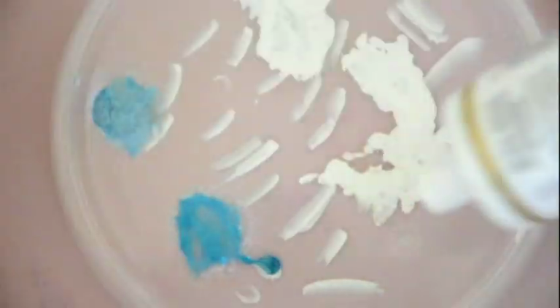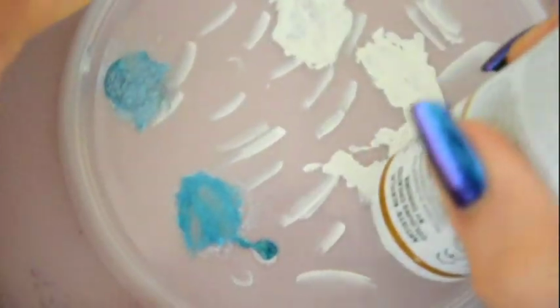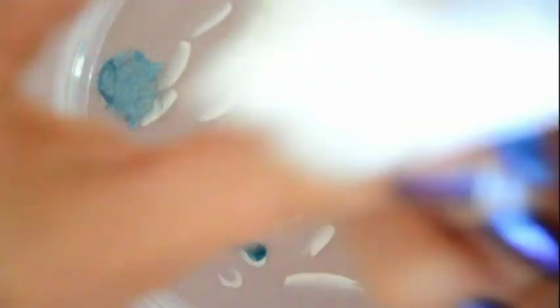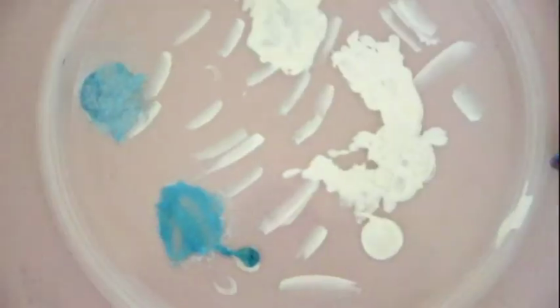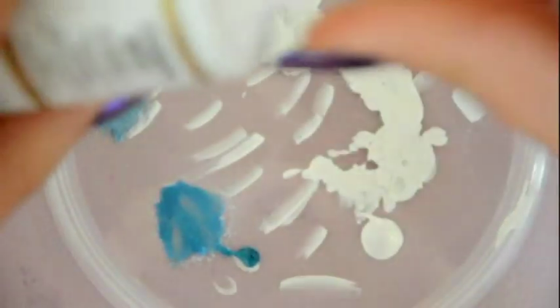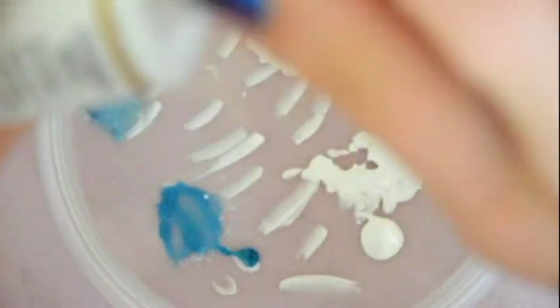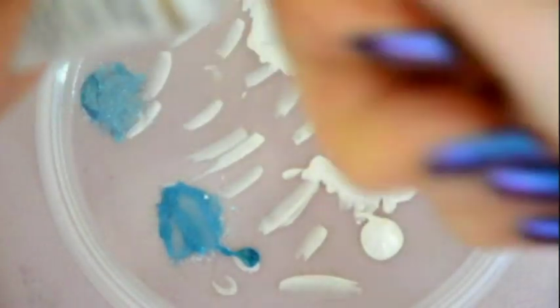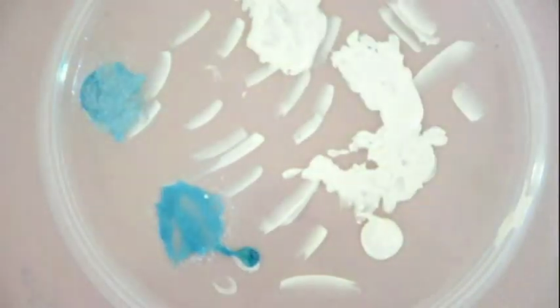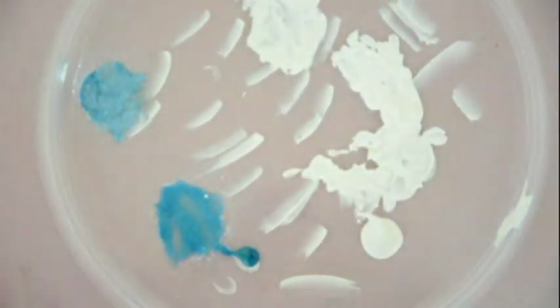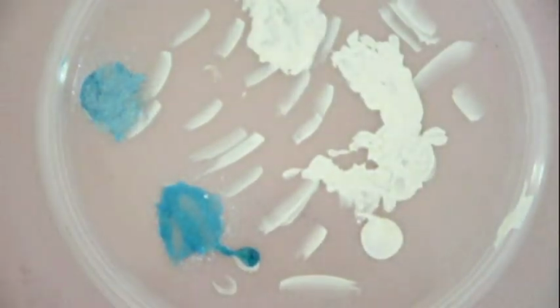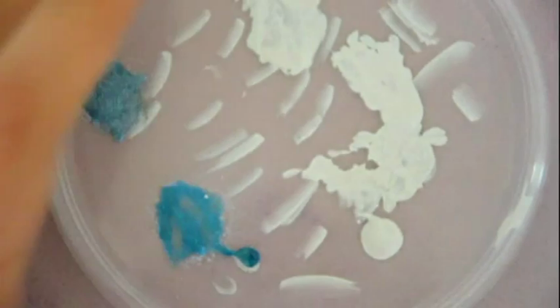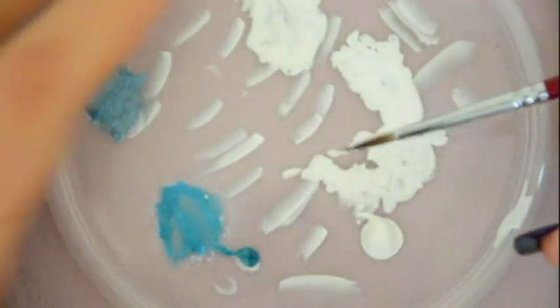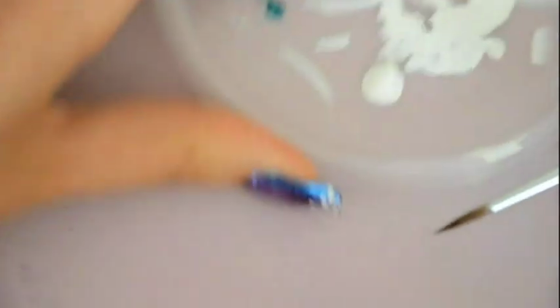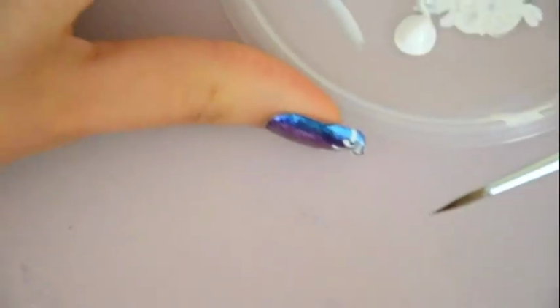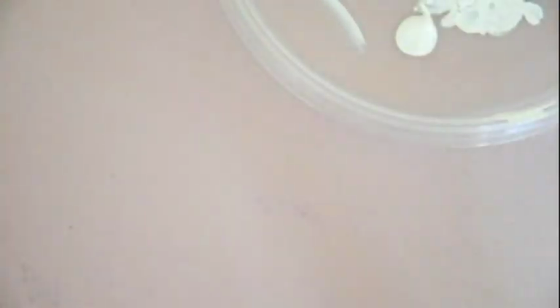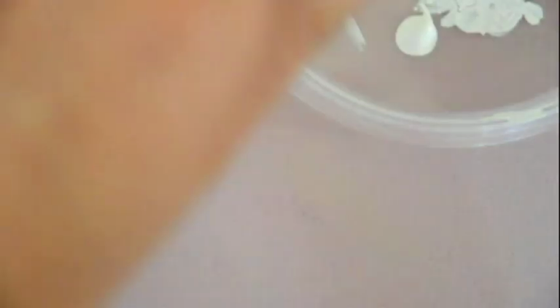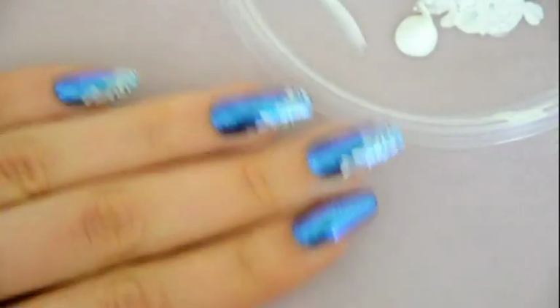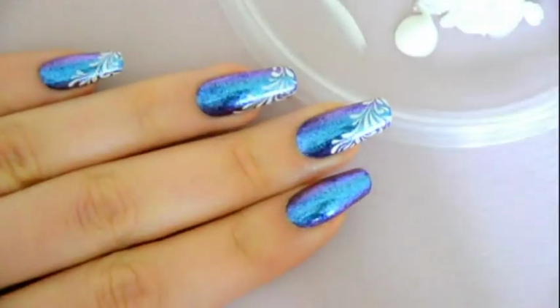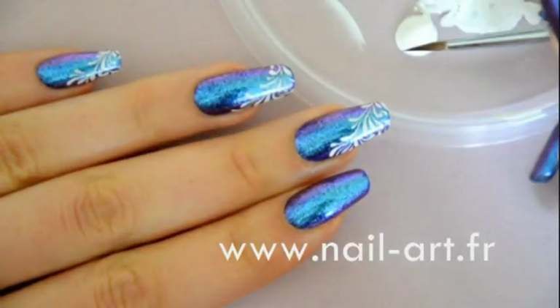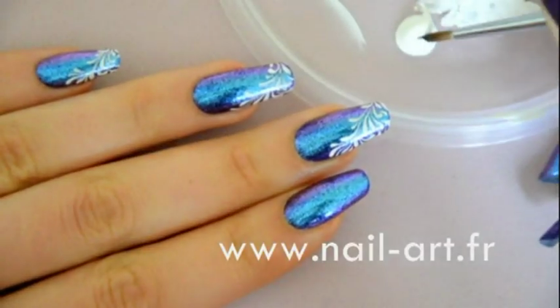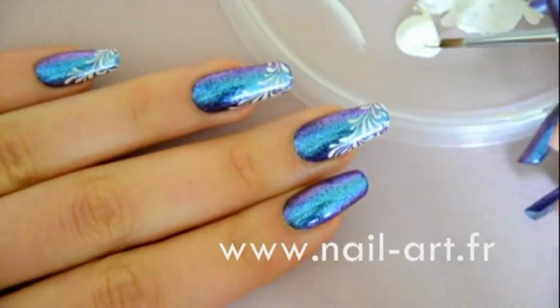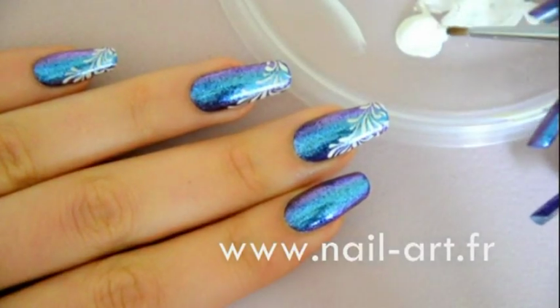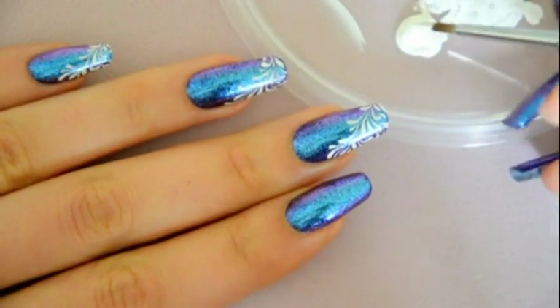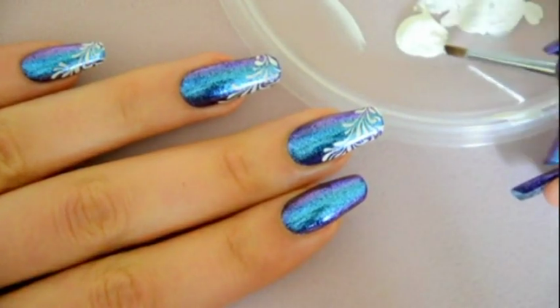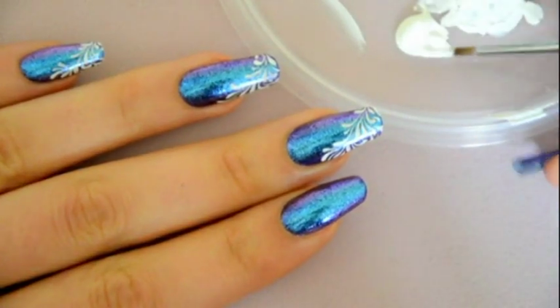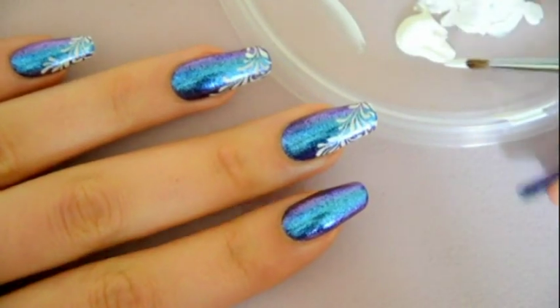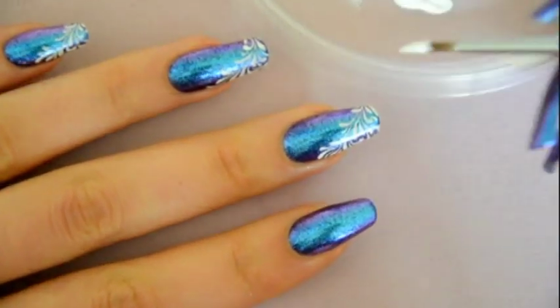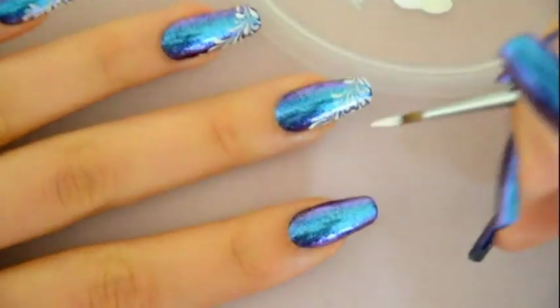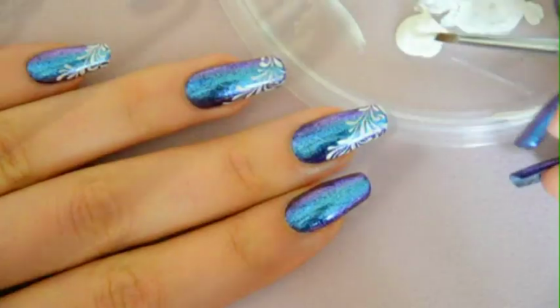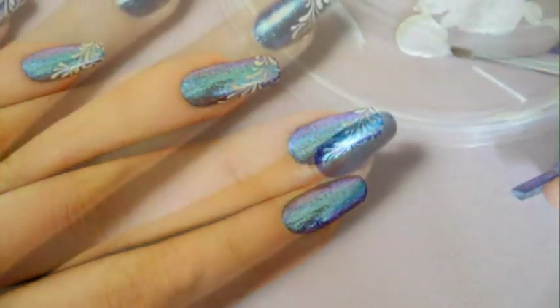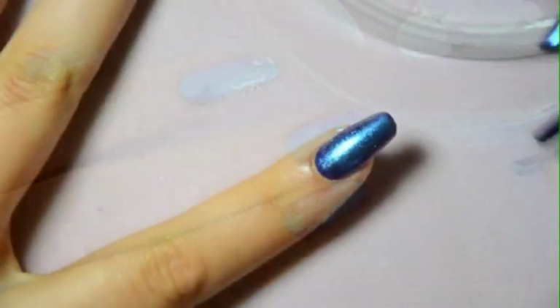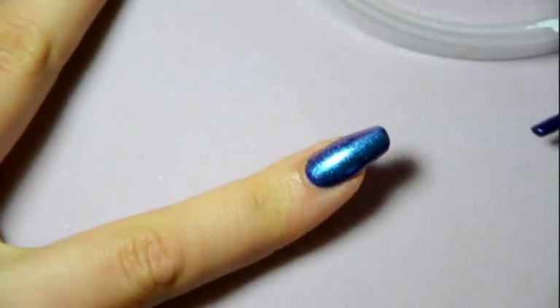Then, with white acrylic paint and a detailed brush — it's a detailed brush with a large base when you press on it. As you can see in this case, the large base is quite useful. When you press on it, it'll give you a larger shape.